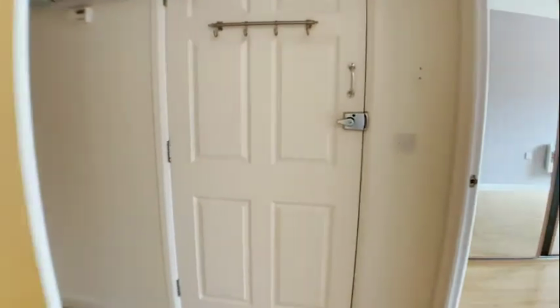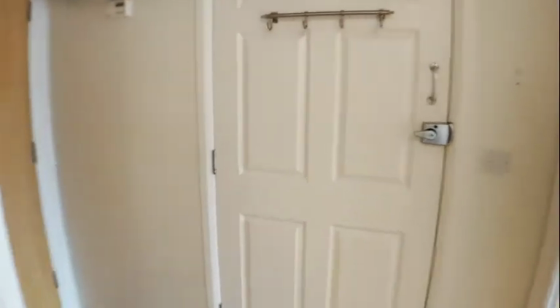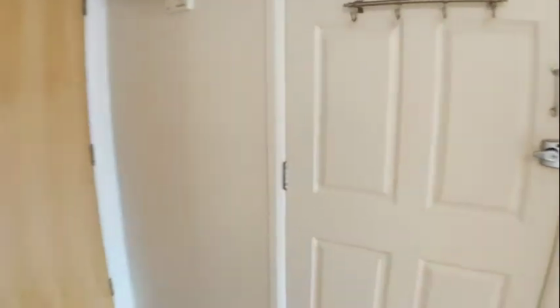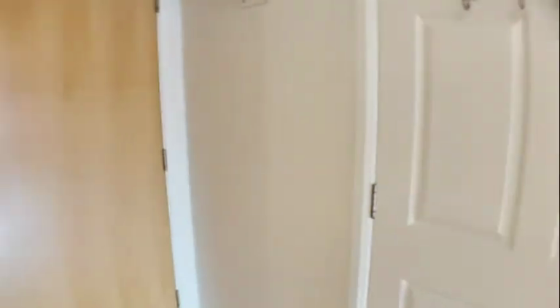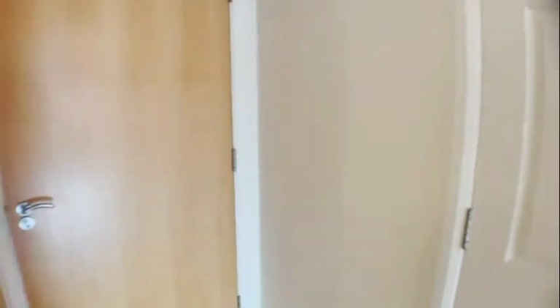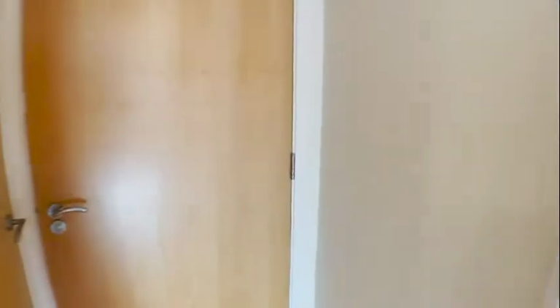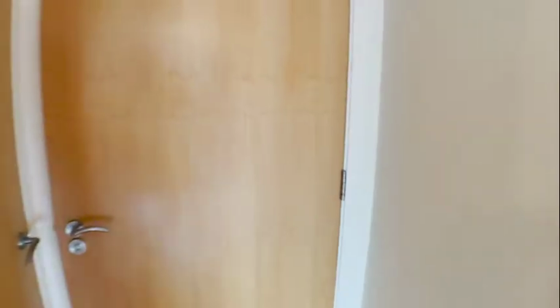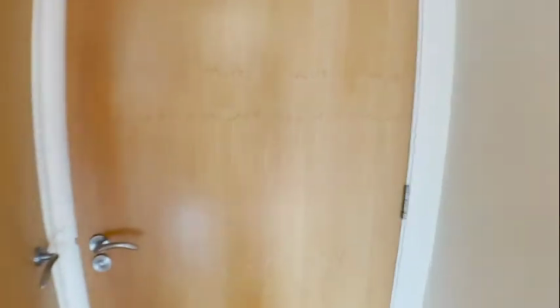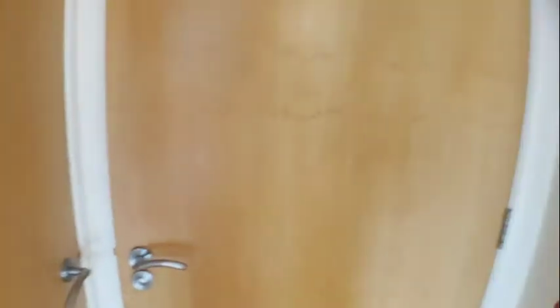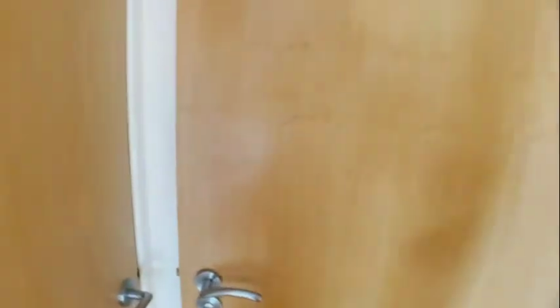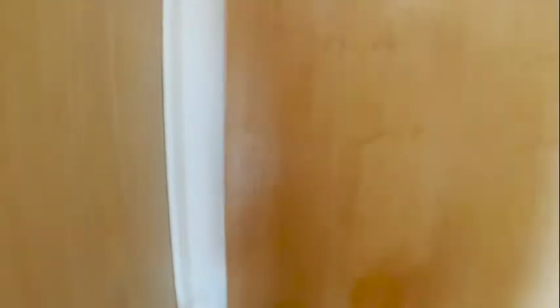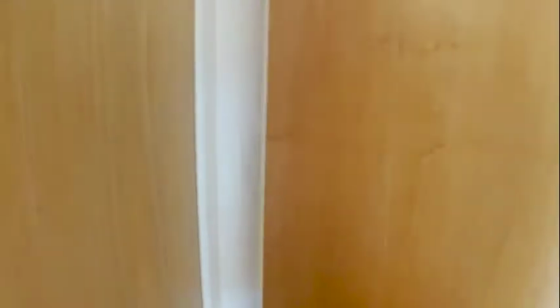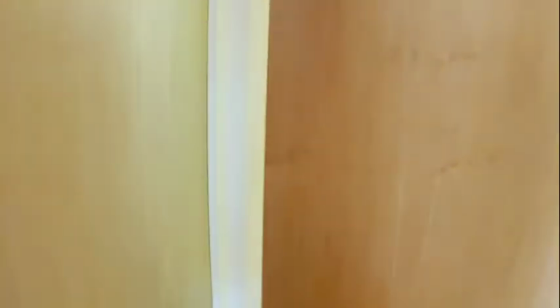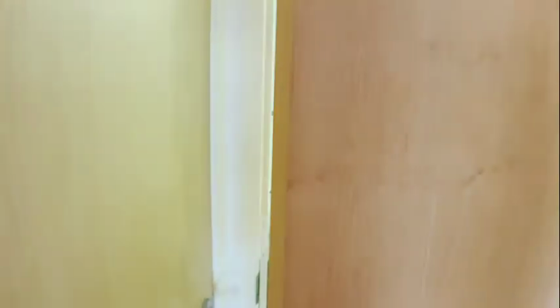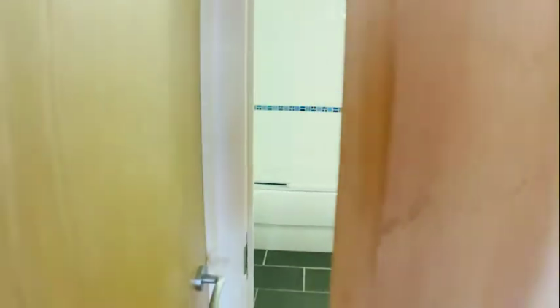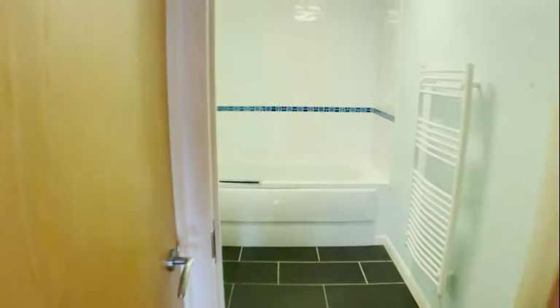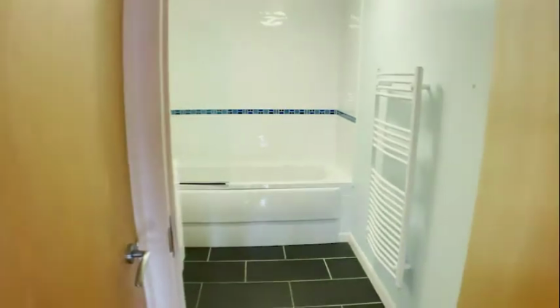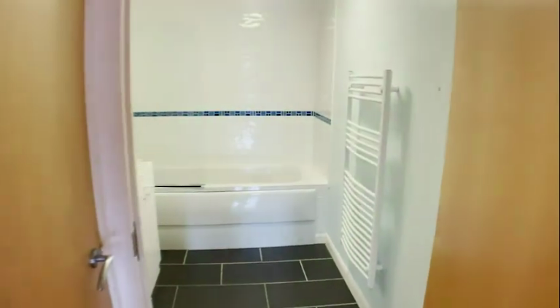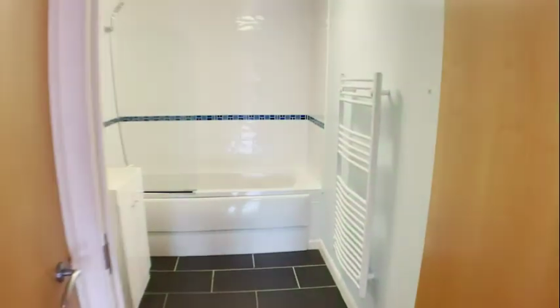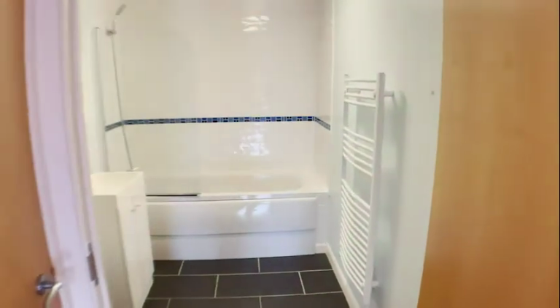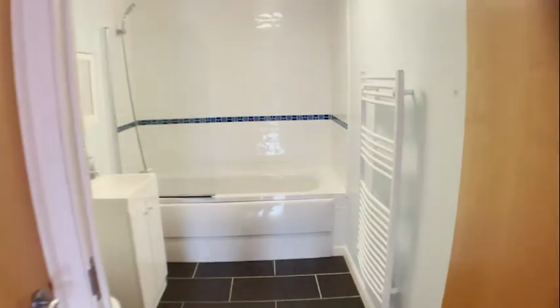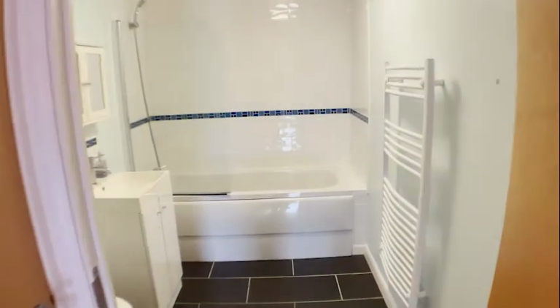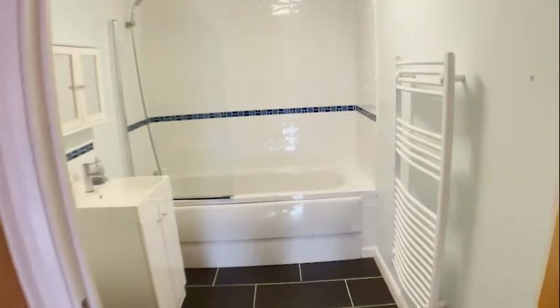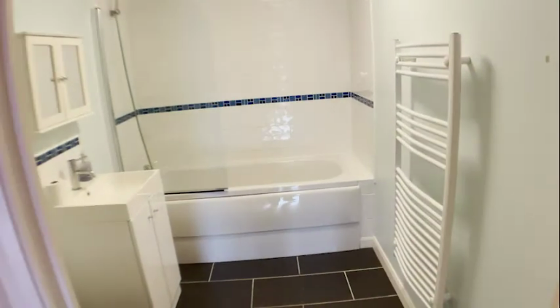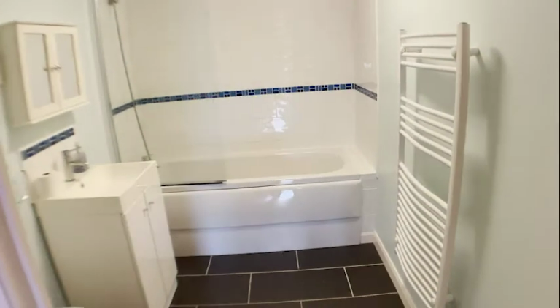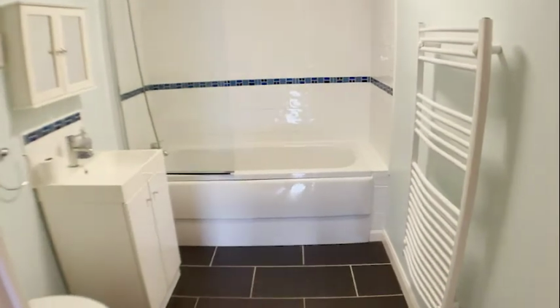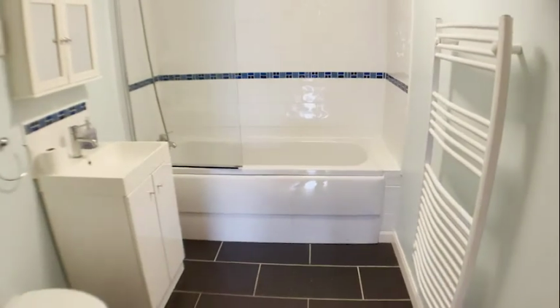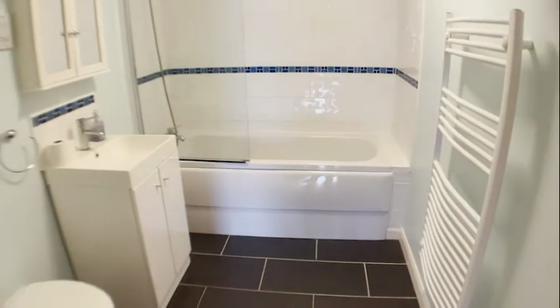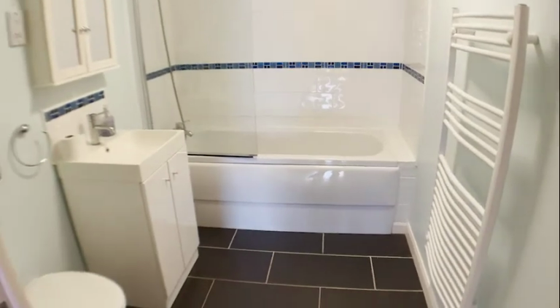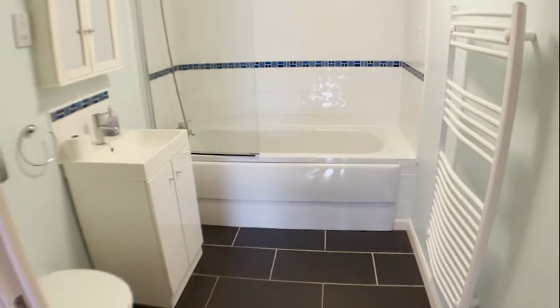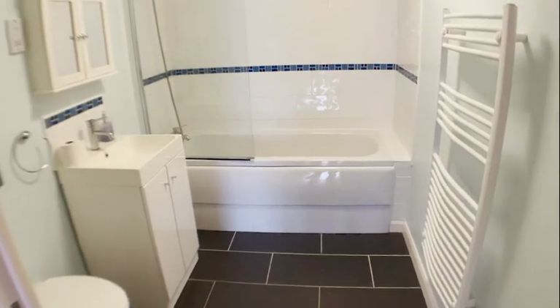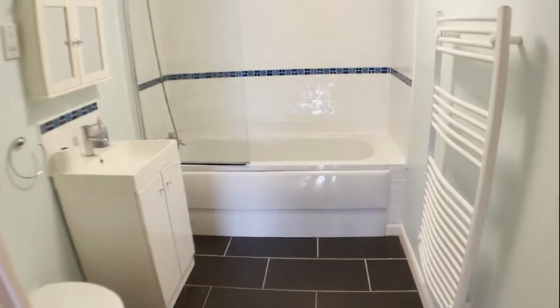We're now going to show you the main family bathroom, which is again a really nice size and also really well presented.